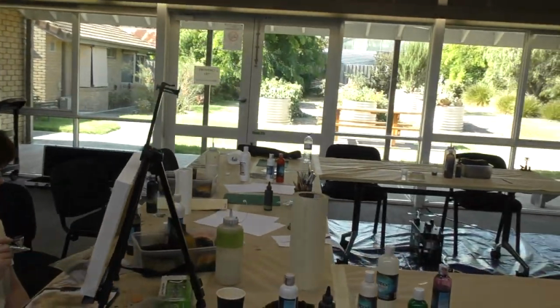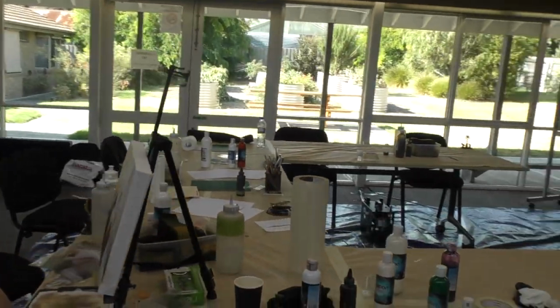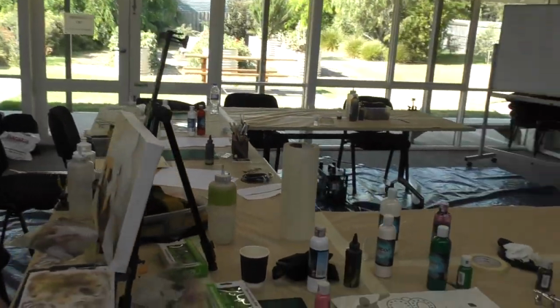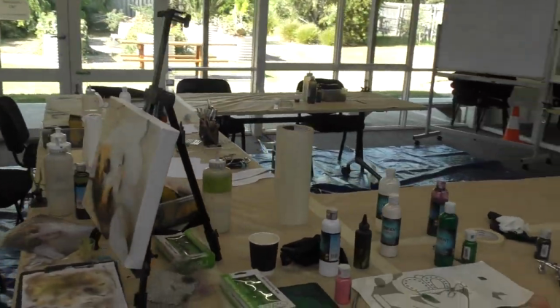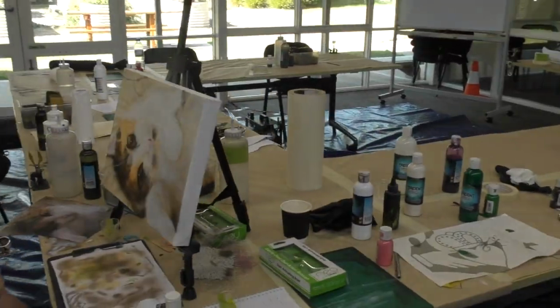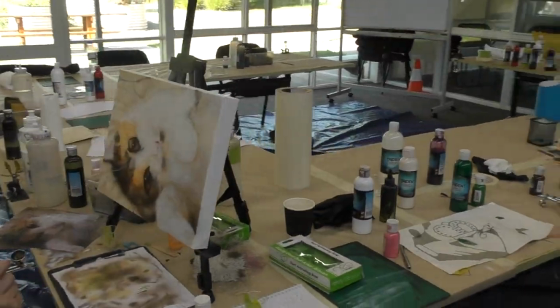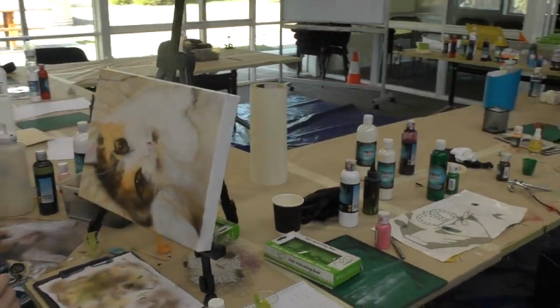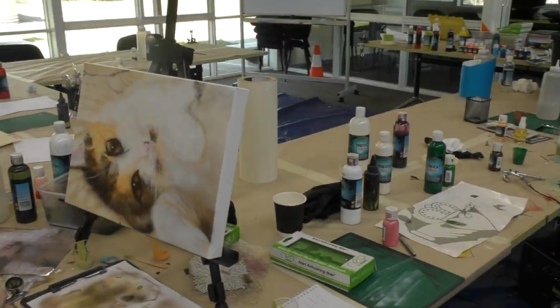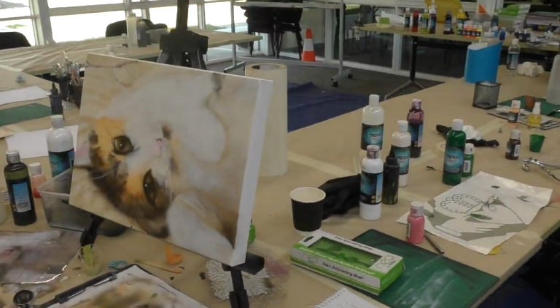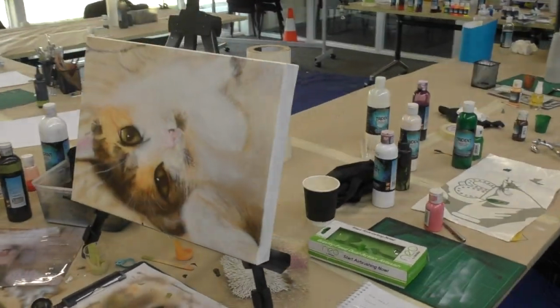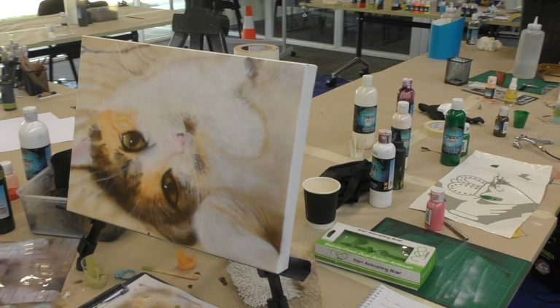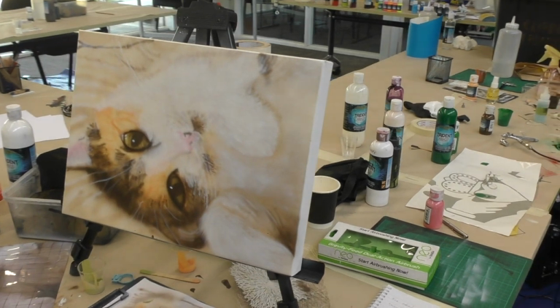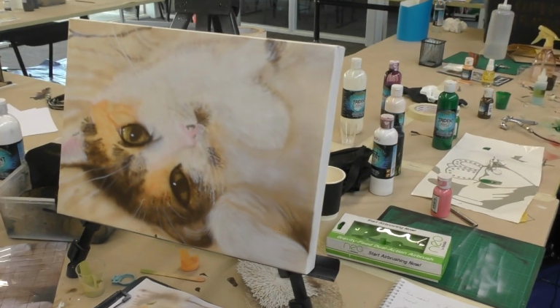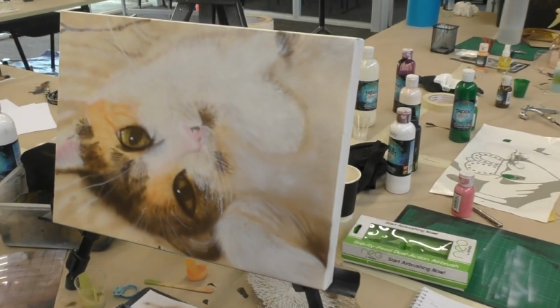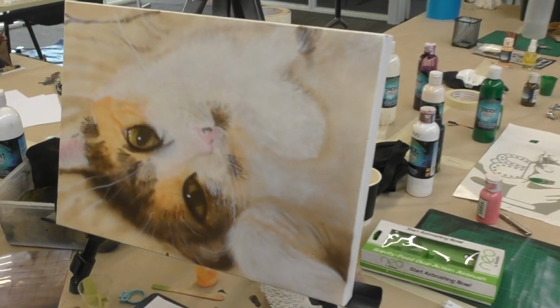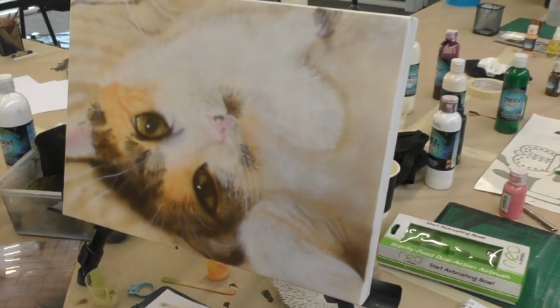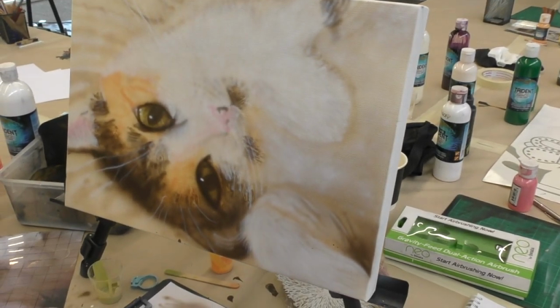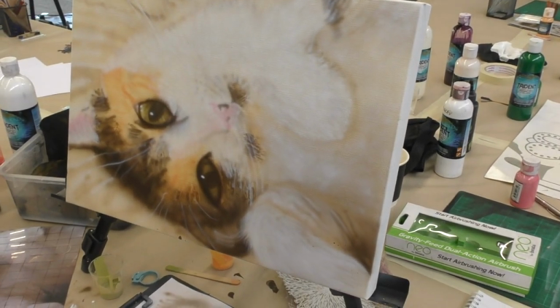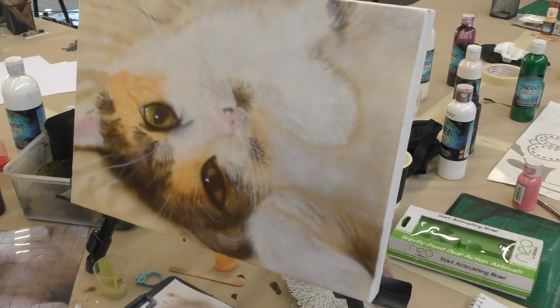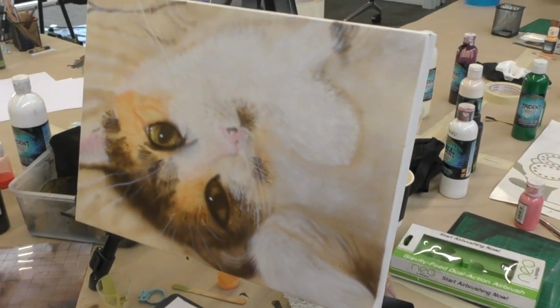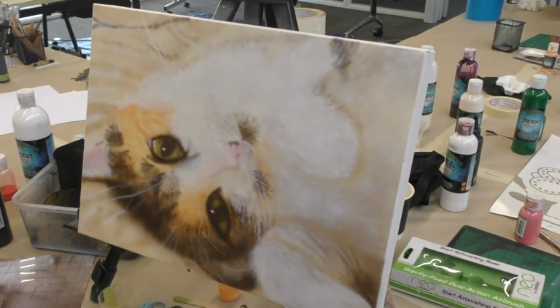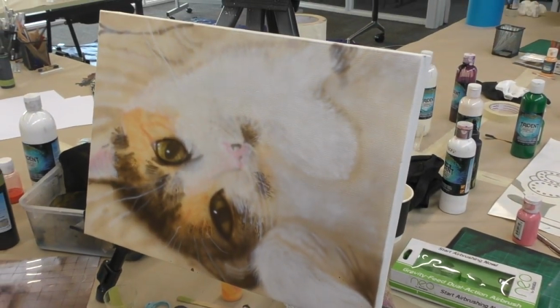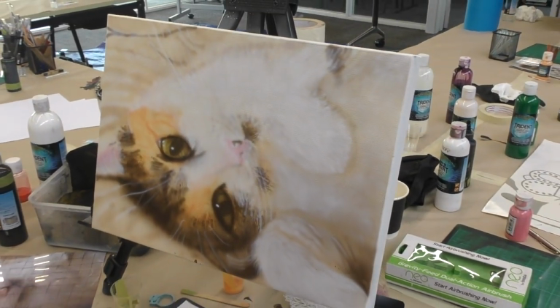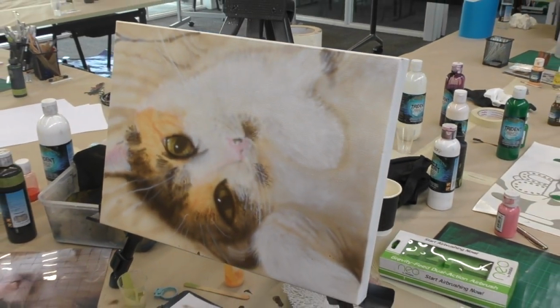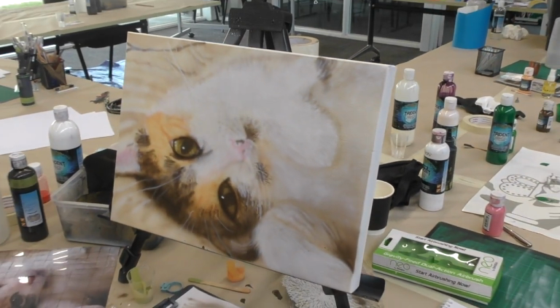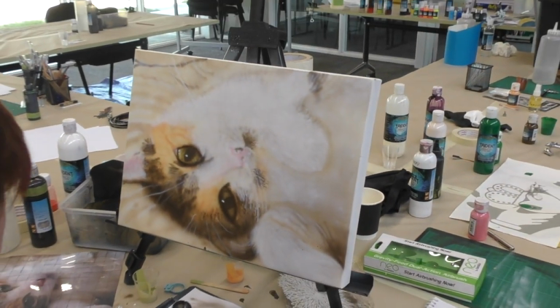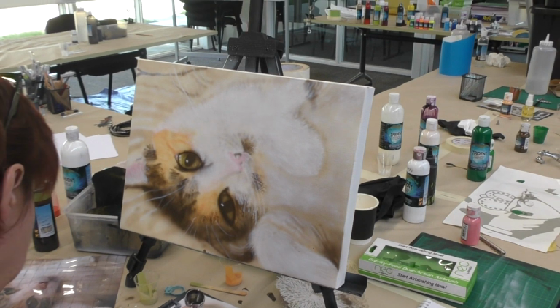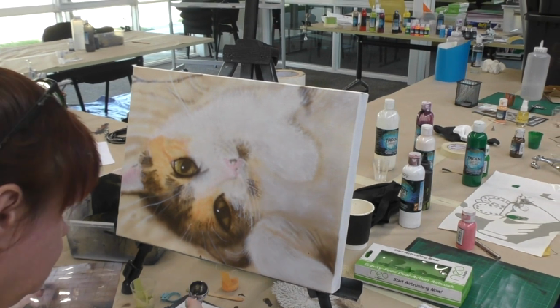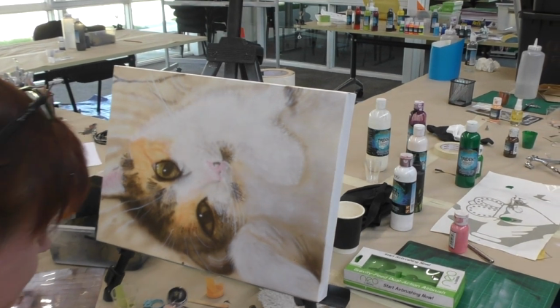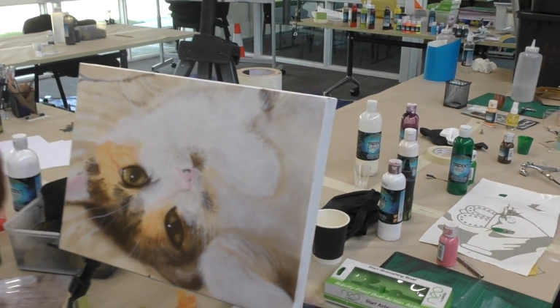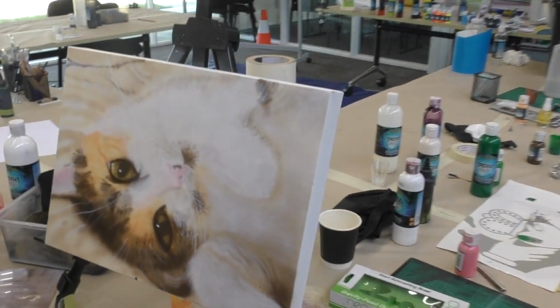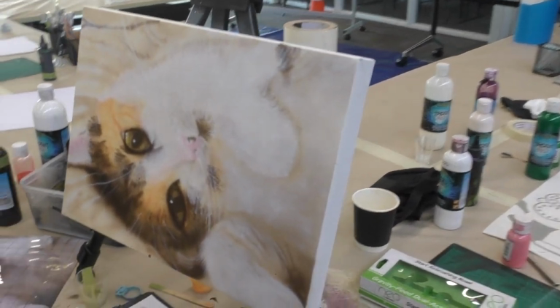Some of the other students have already packed up but Lisa's still busy working. The cat is looking amazing. How do you find the darker tone? Good?